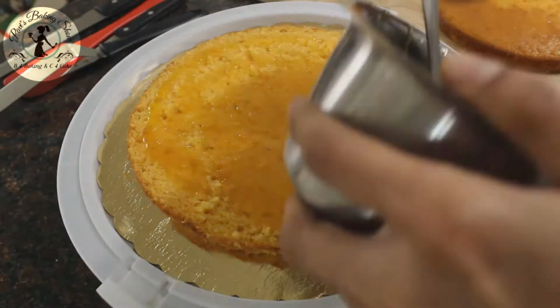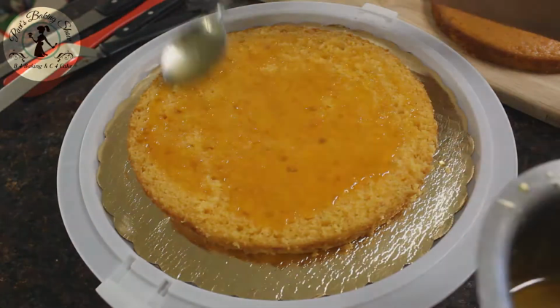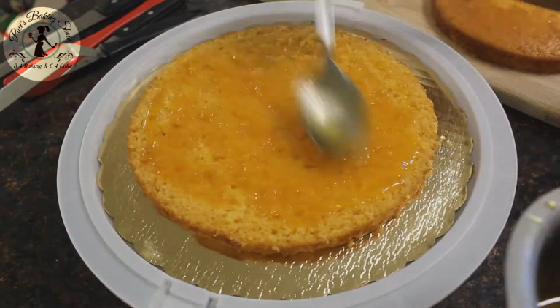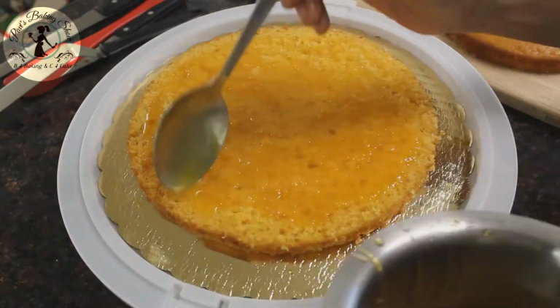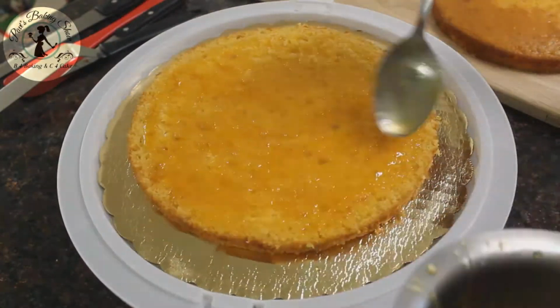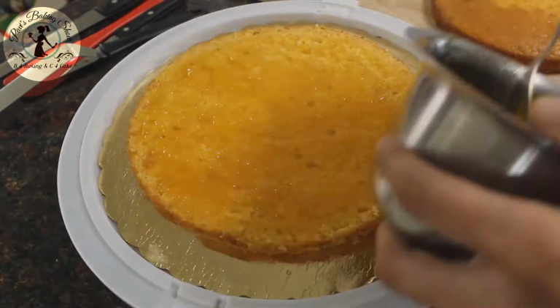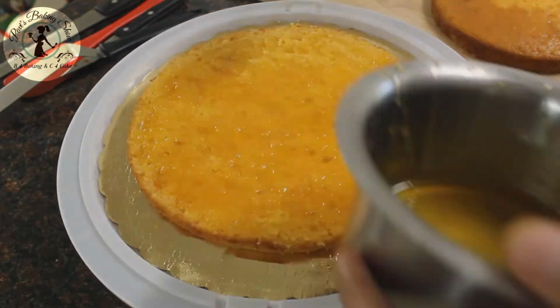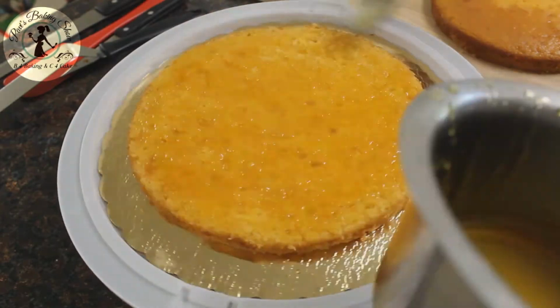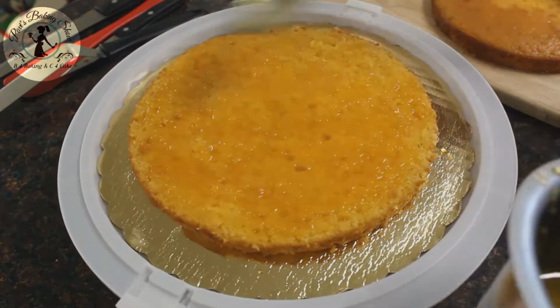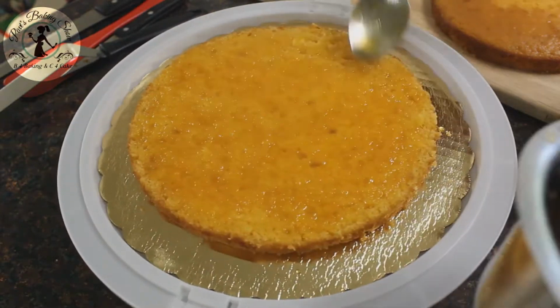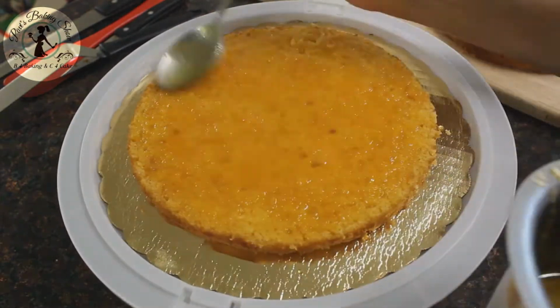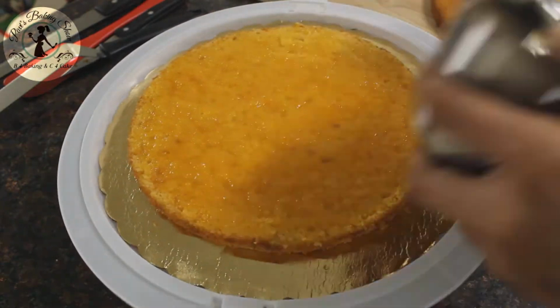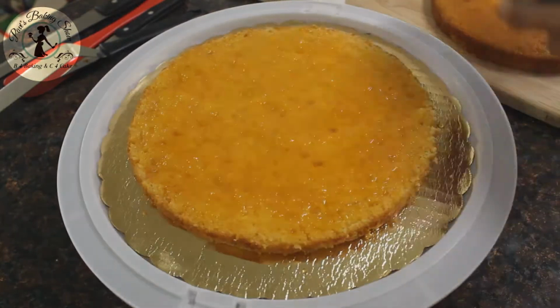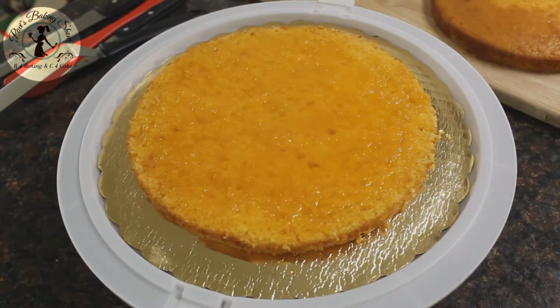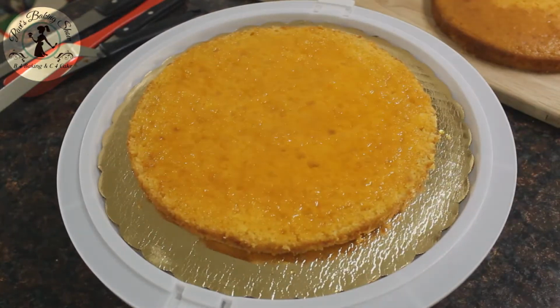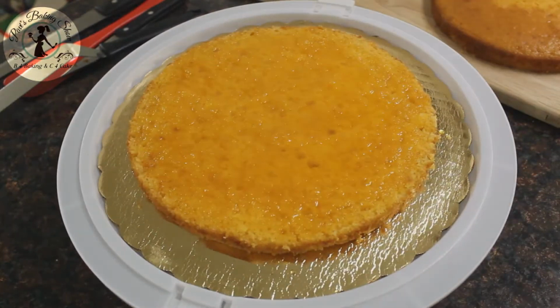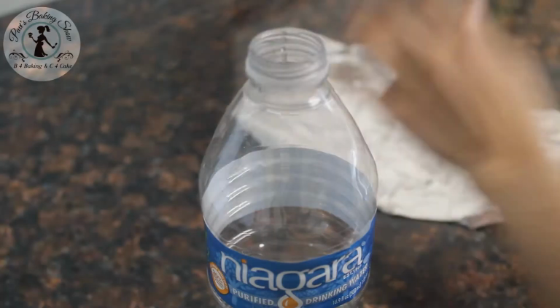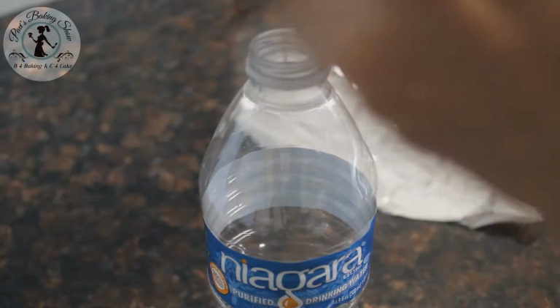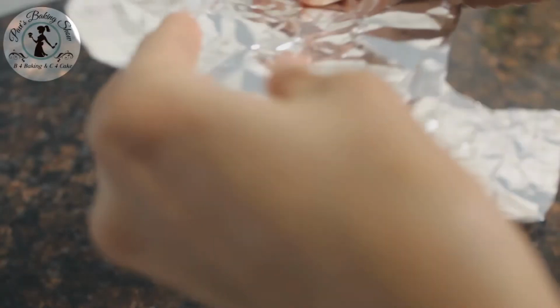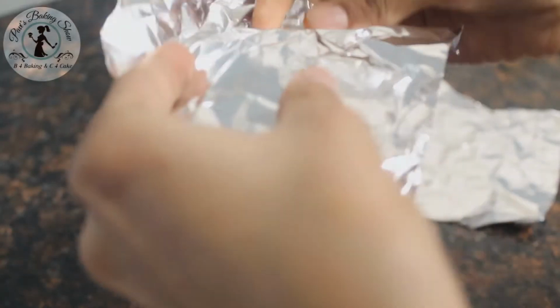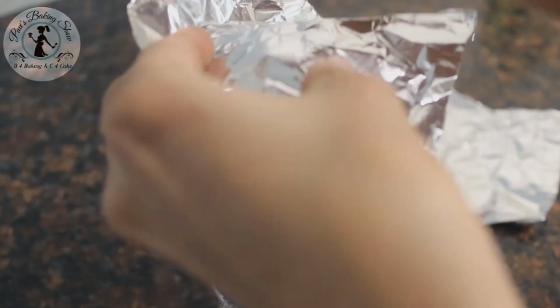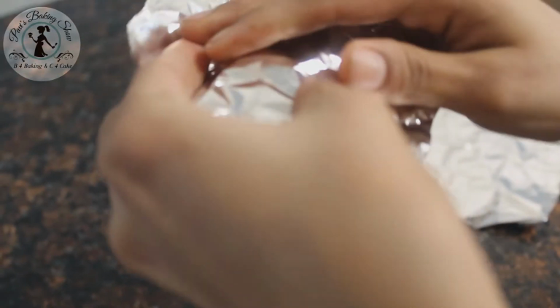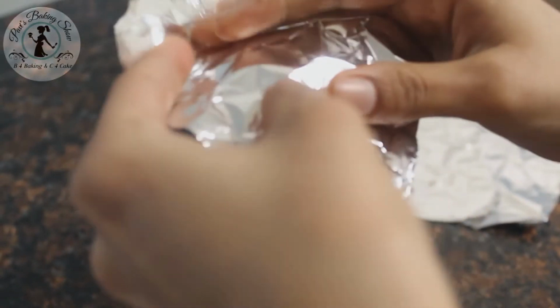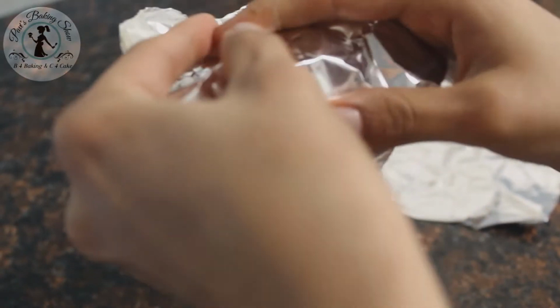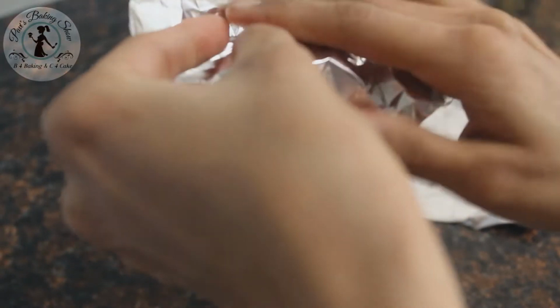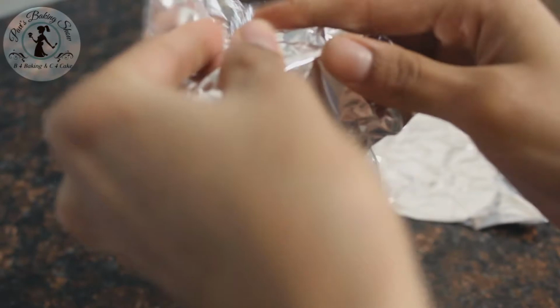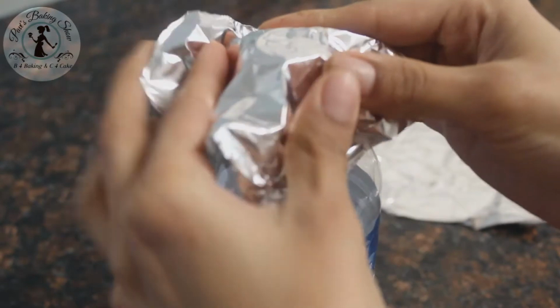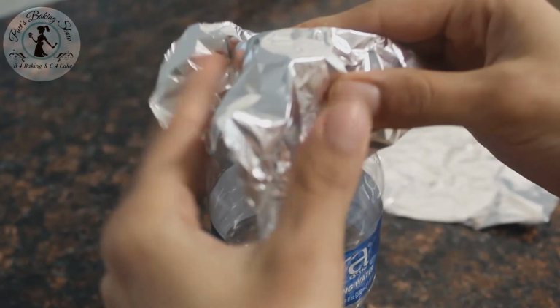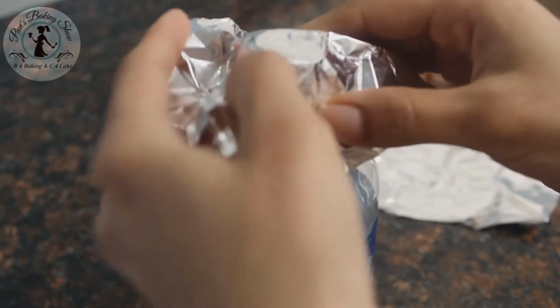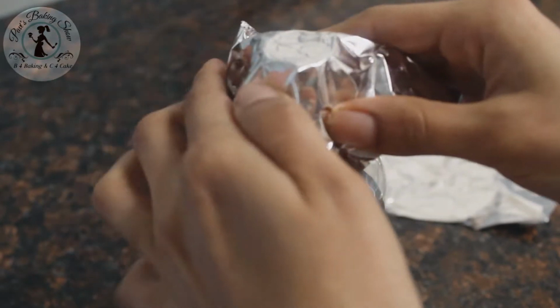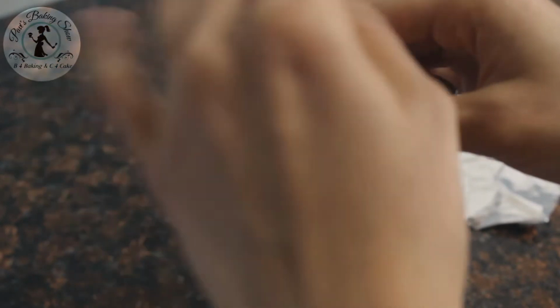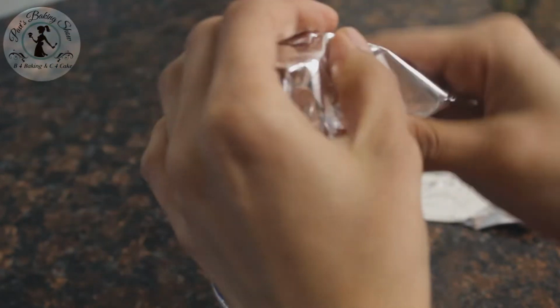We can use a spoon or an oil brush to apply the syrup. You can also fill it in a water bottle.